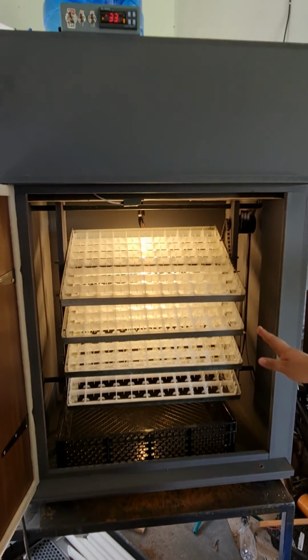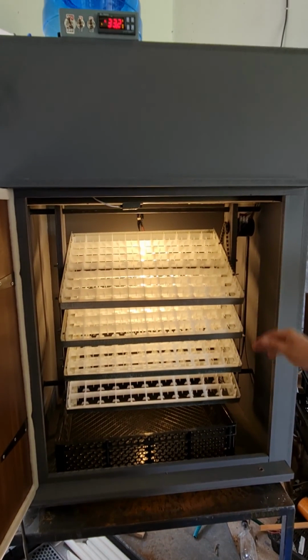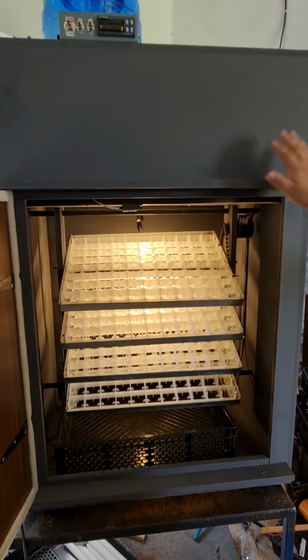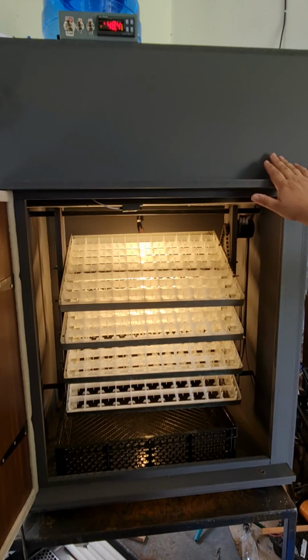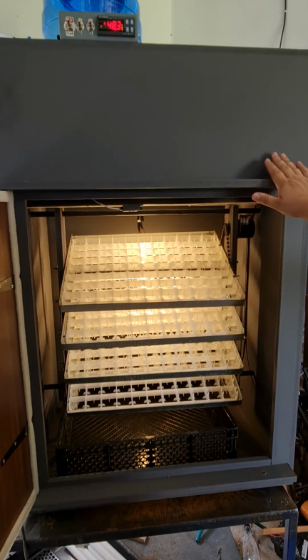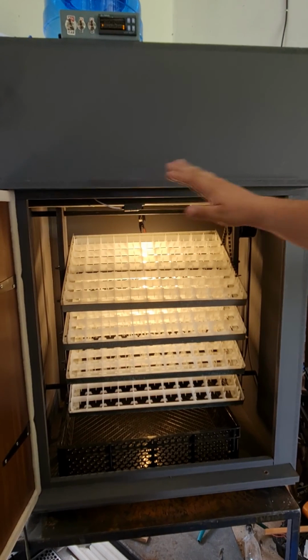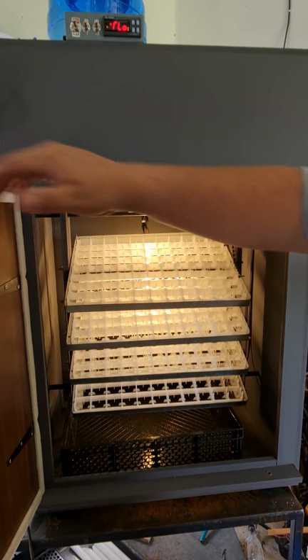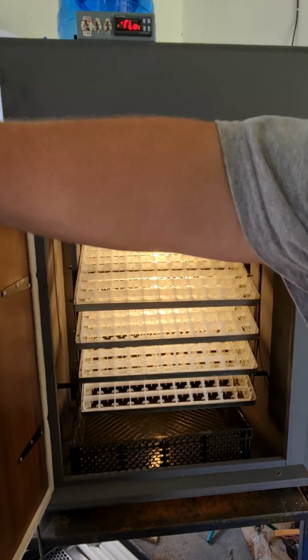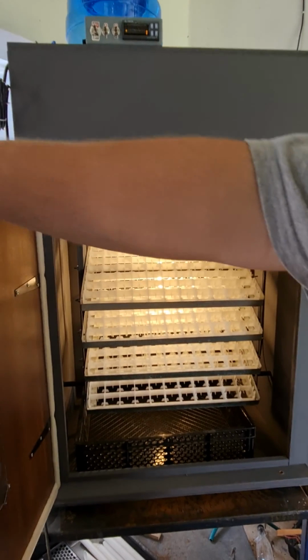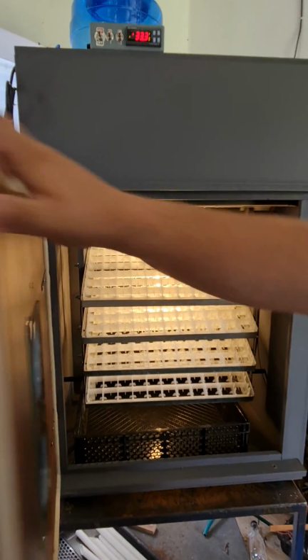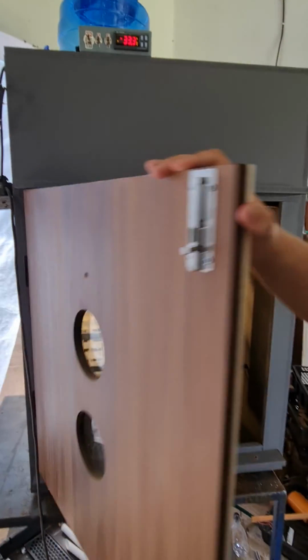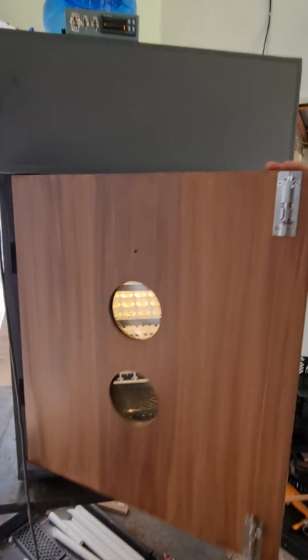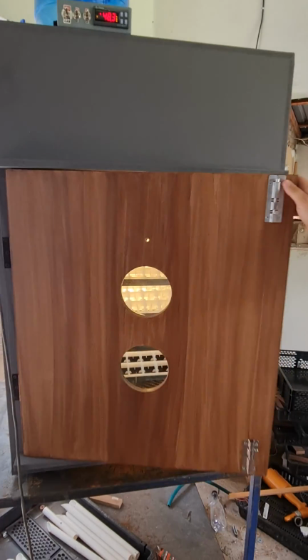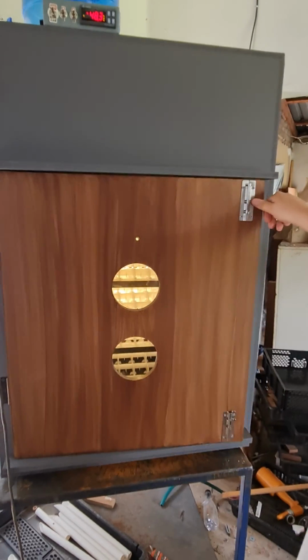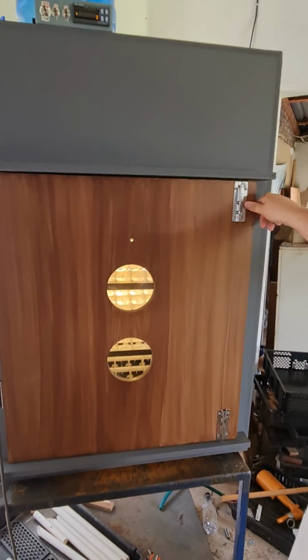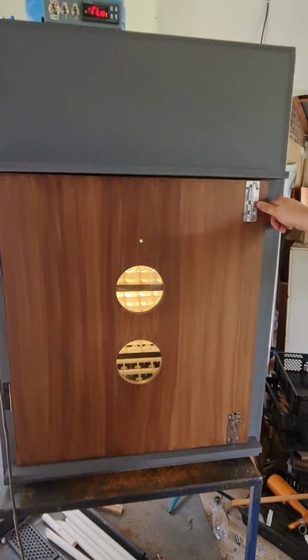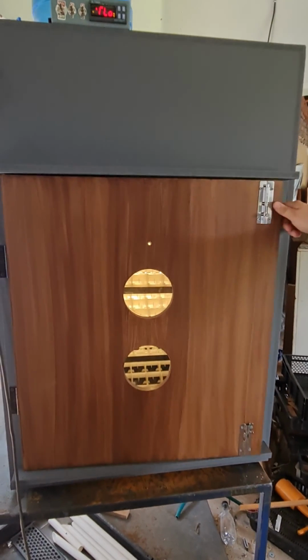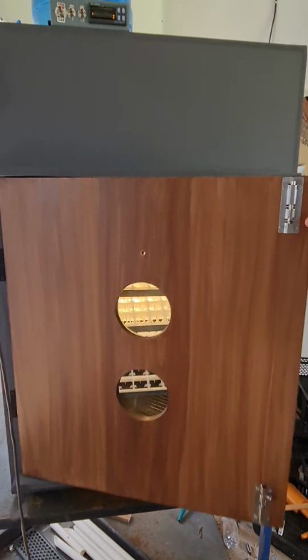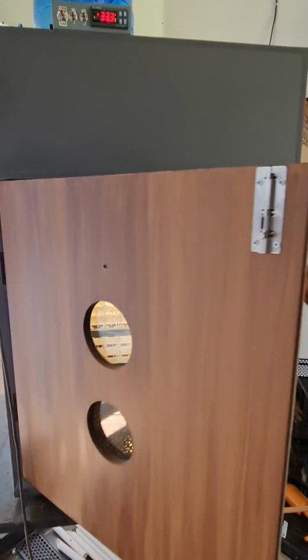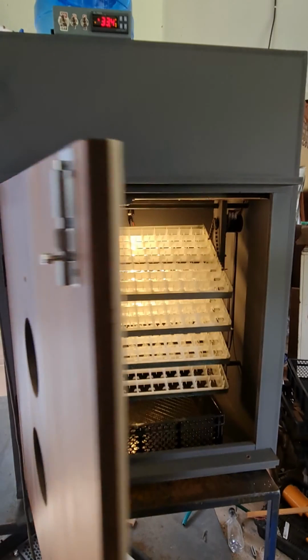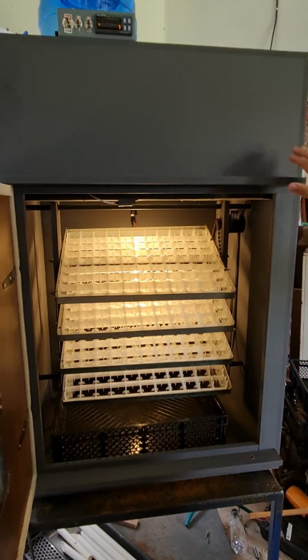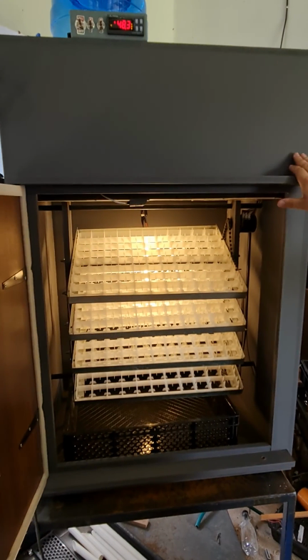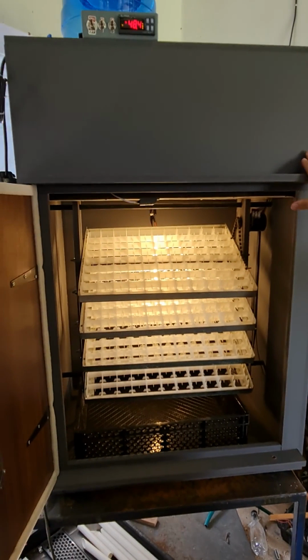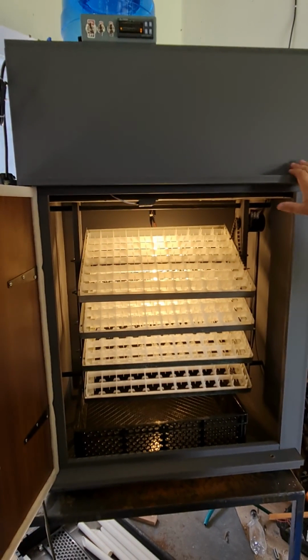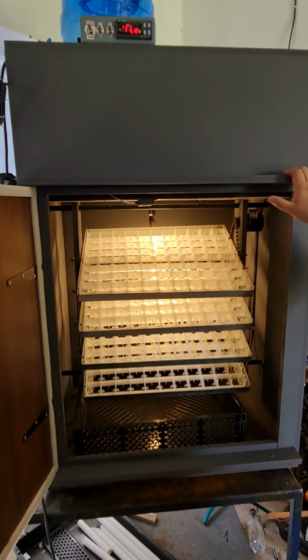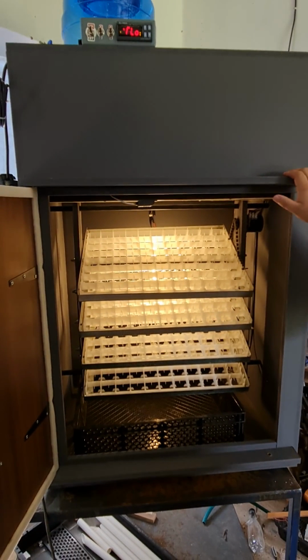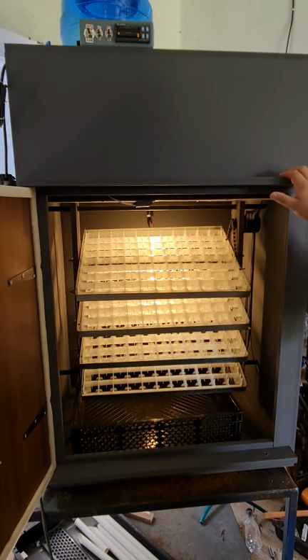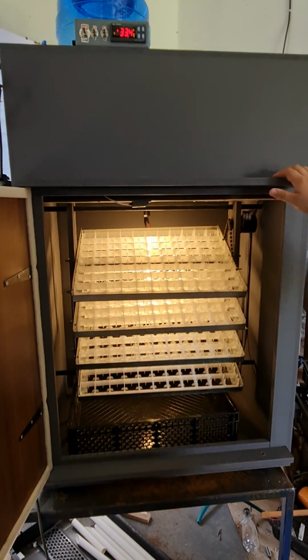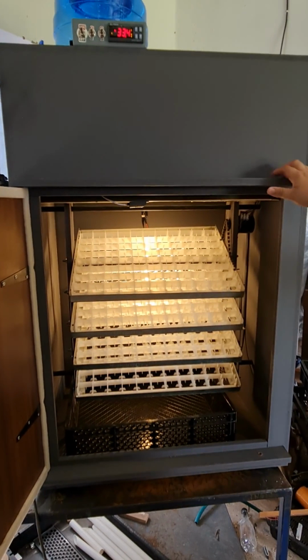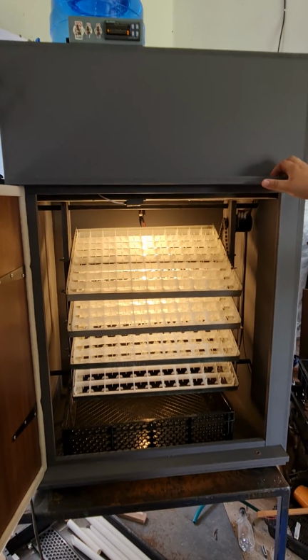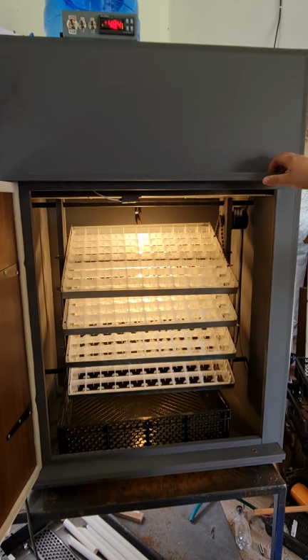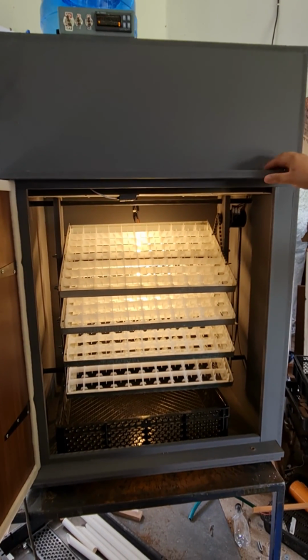It's a fairly simple machine to use. It's our smallest machine we offer. It's a good machine for small-scale farmers, even some show breeders and show birds.